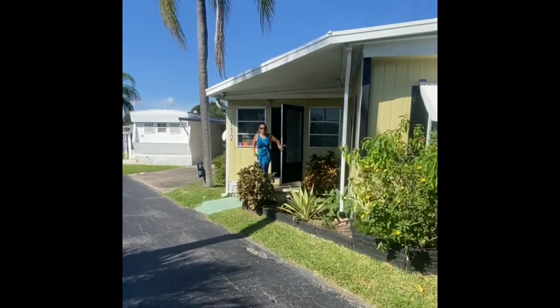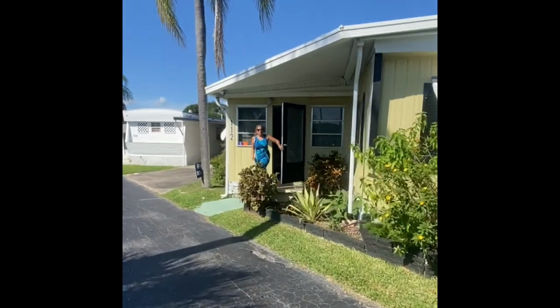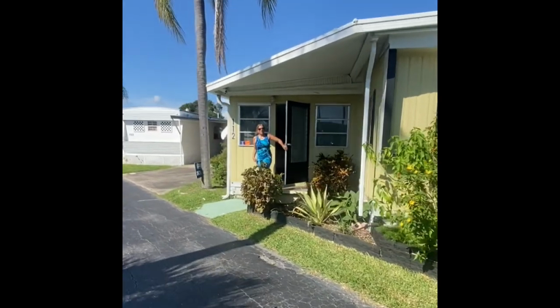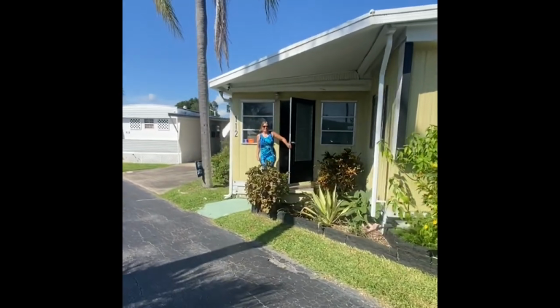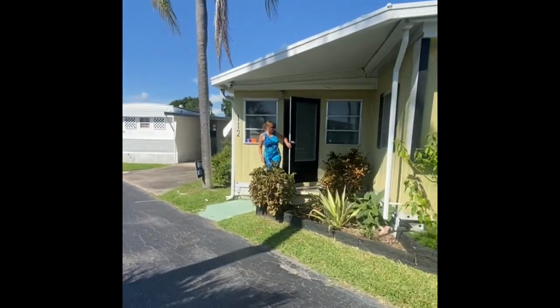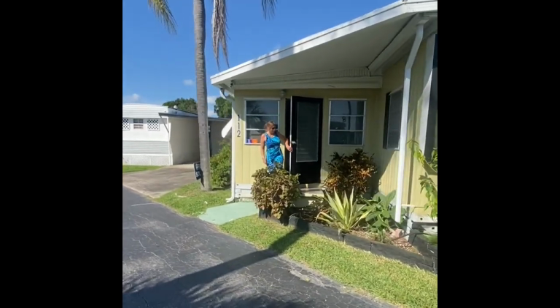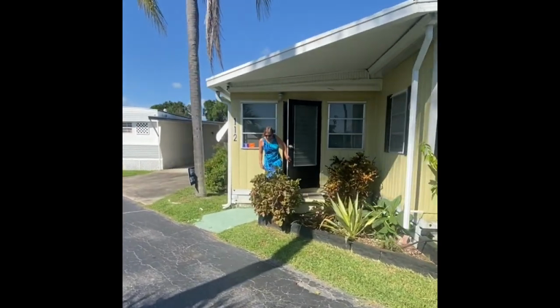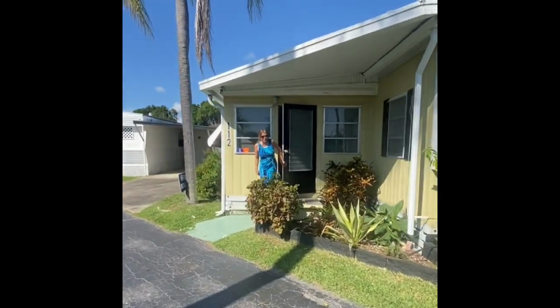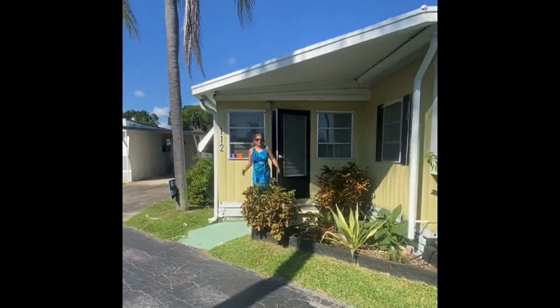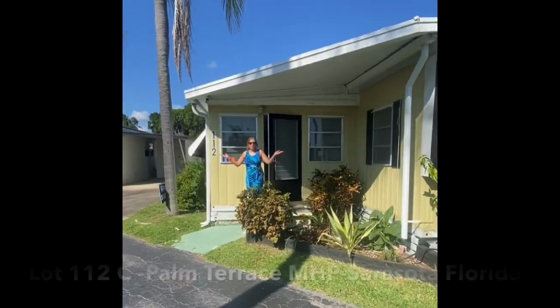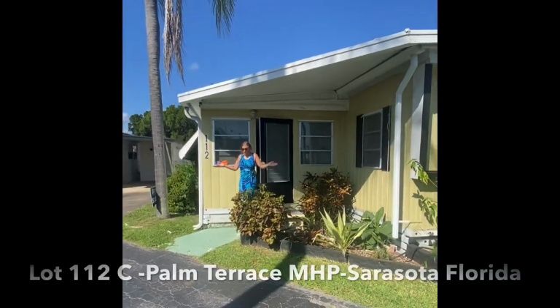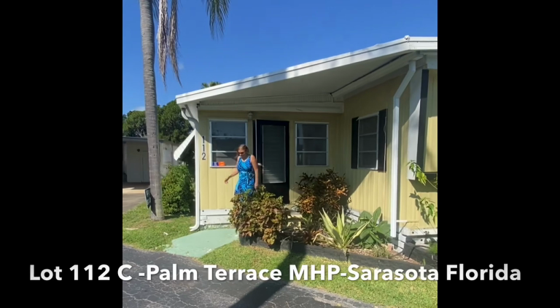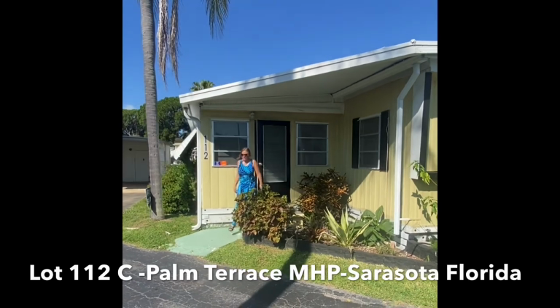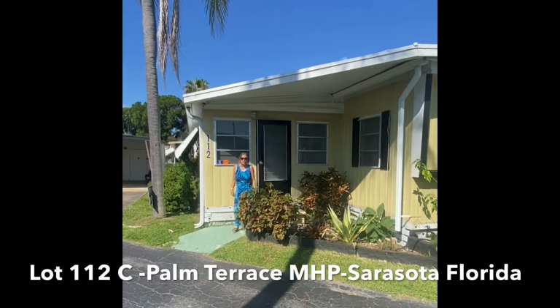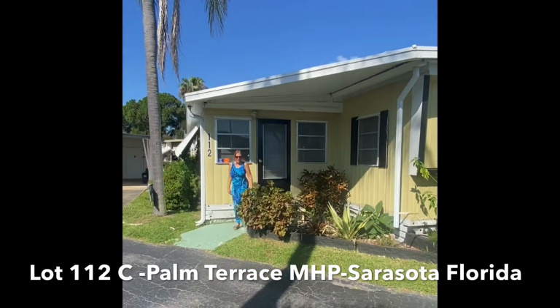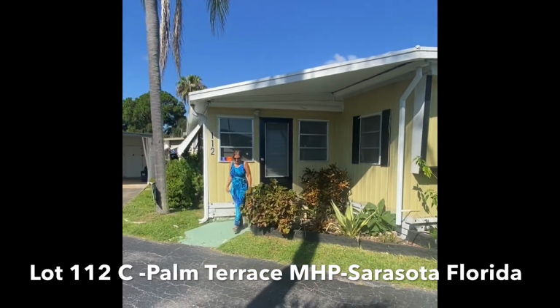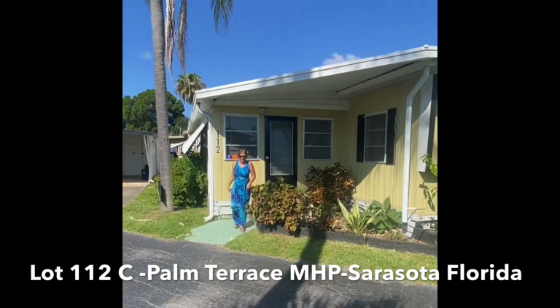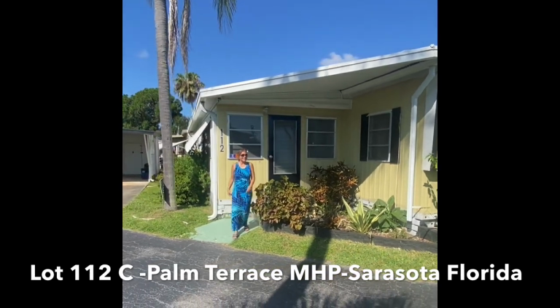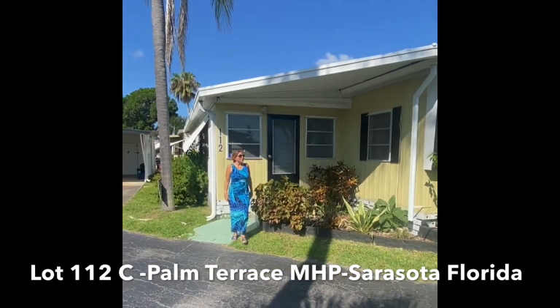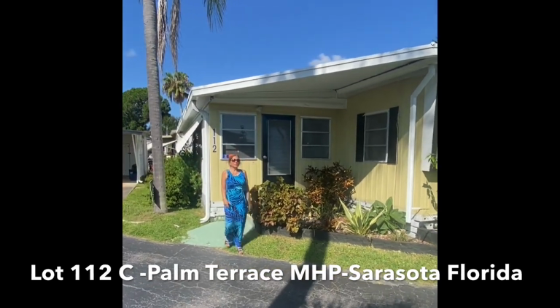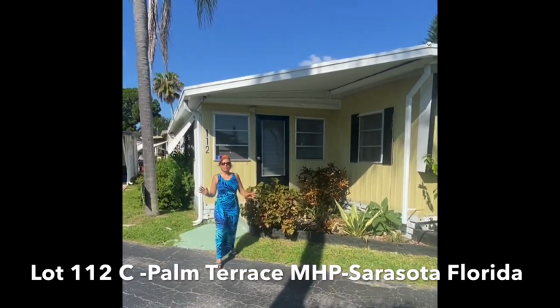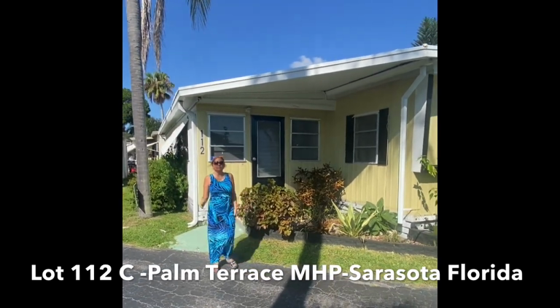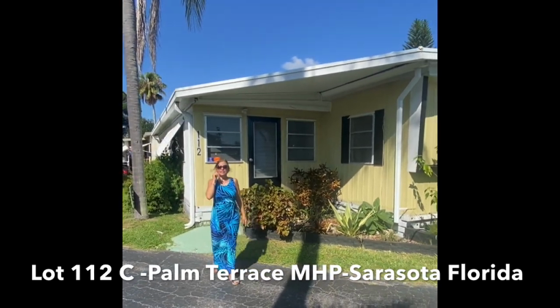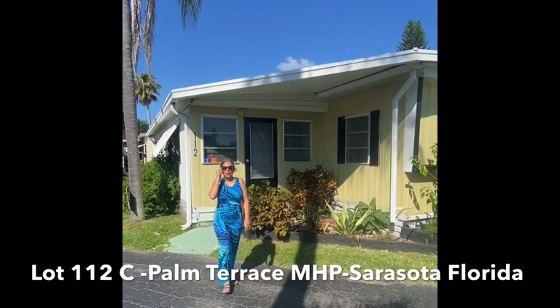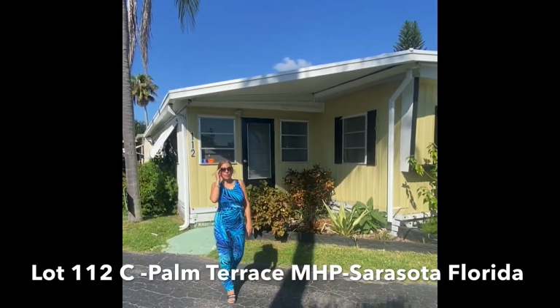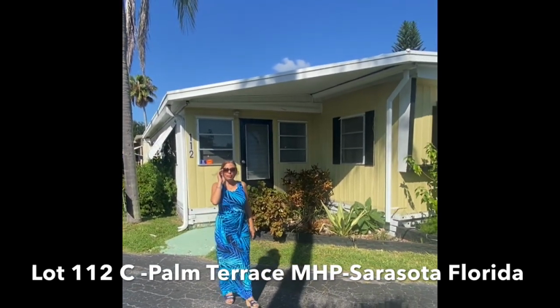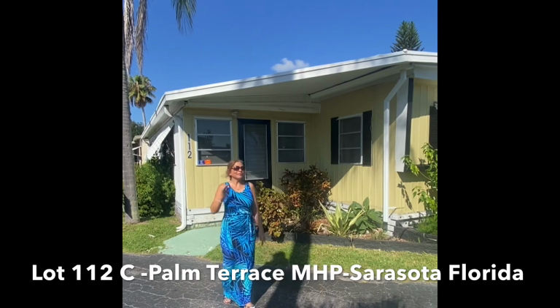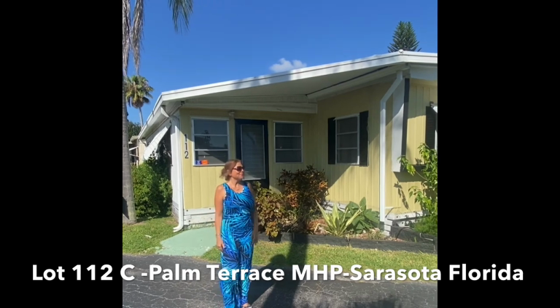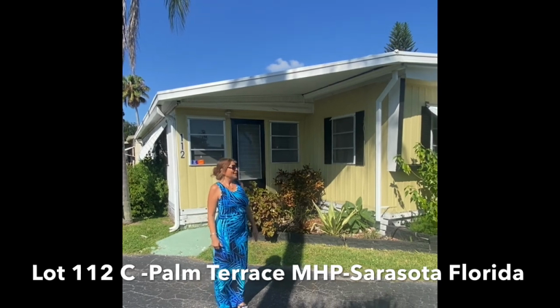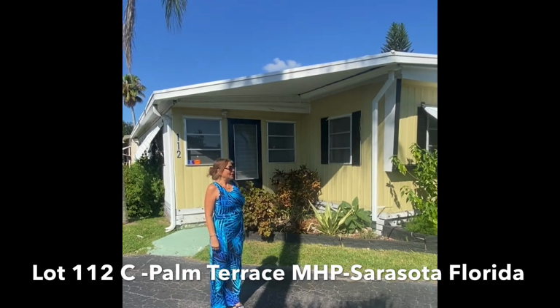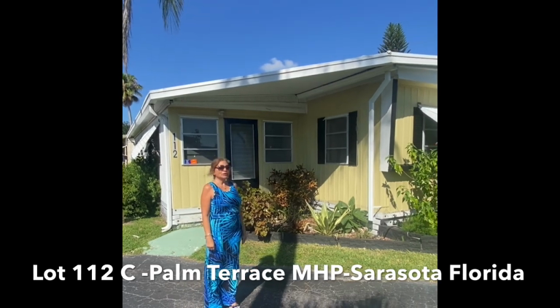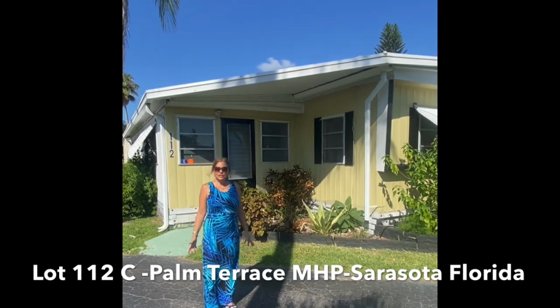Good morning, Mark. How you doing? I'm doing wonderful. Welcome to North Sarasota in Serene Town Terrace Mobile Home Park. Great location.